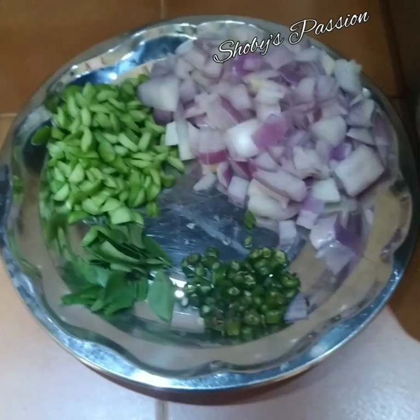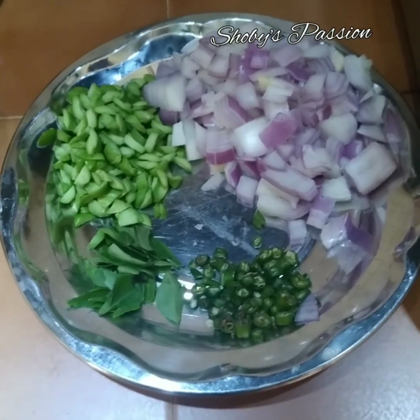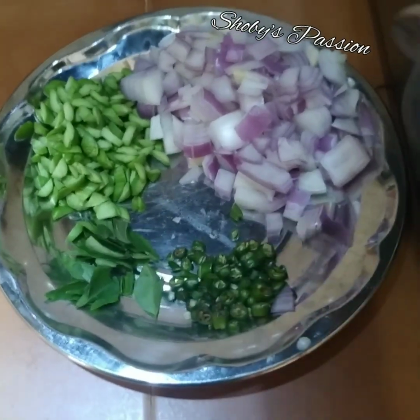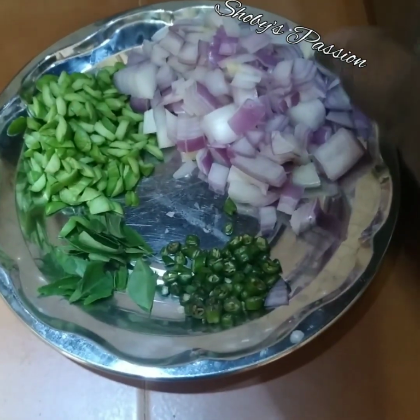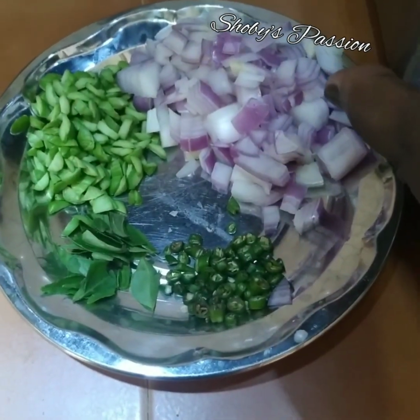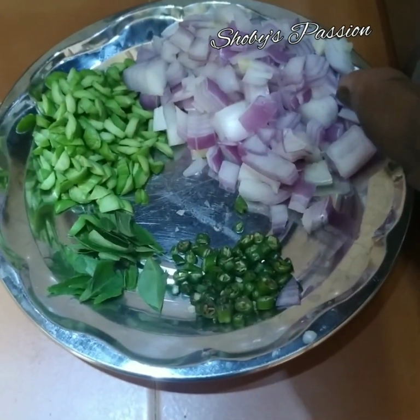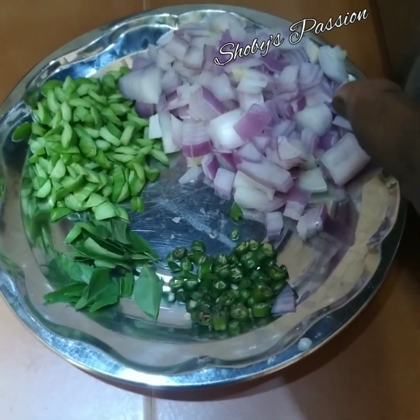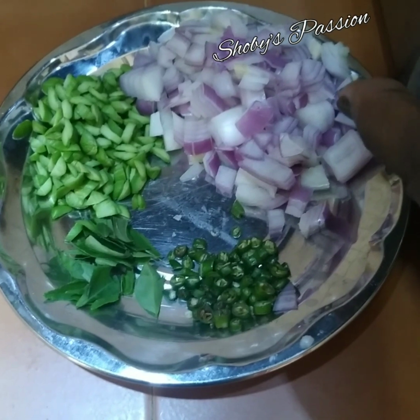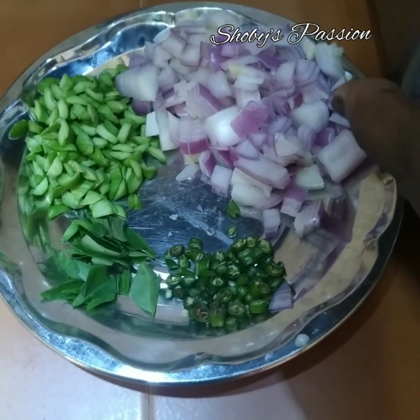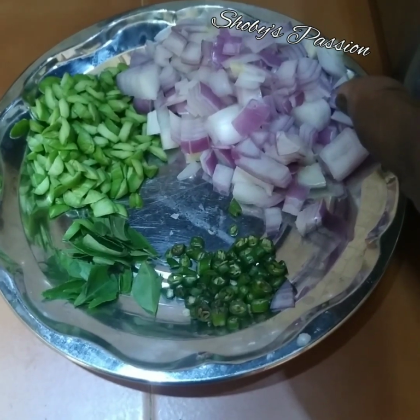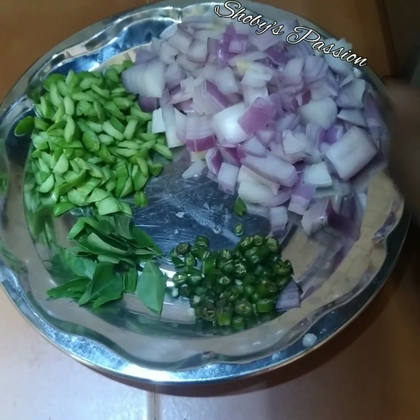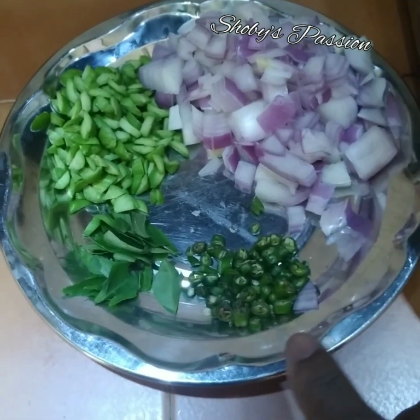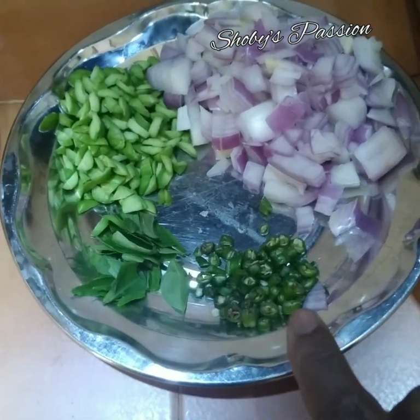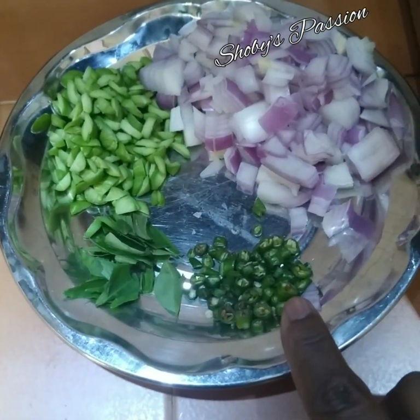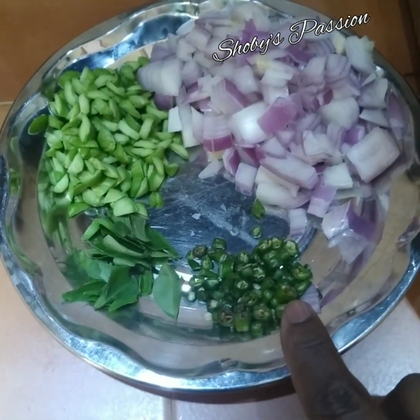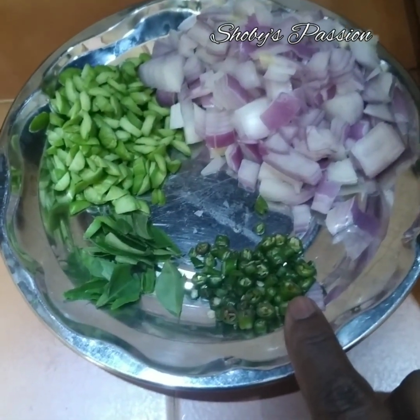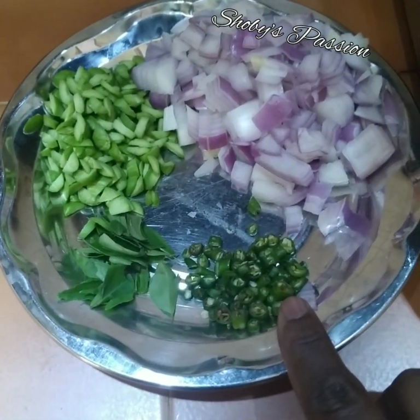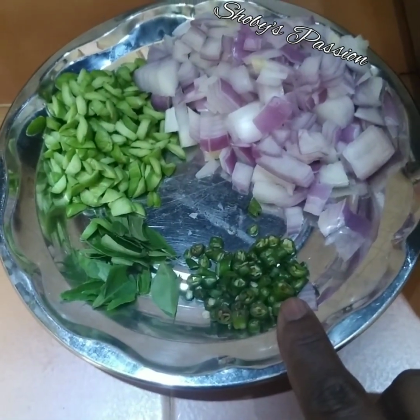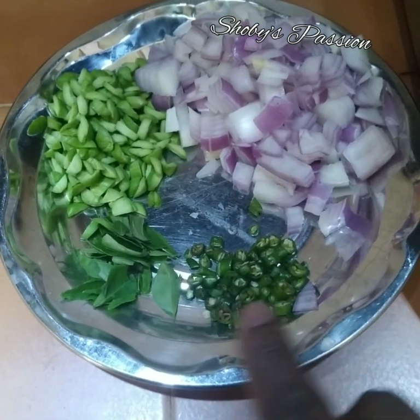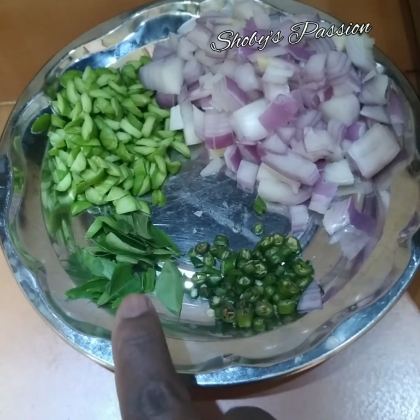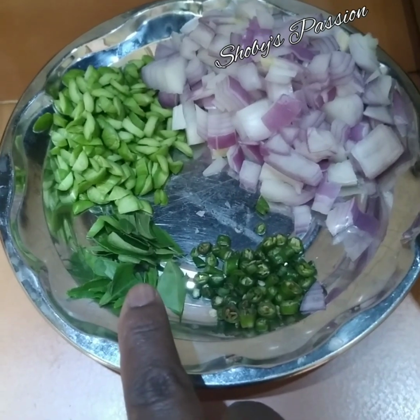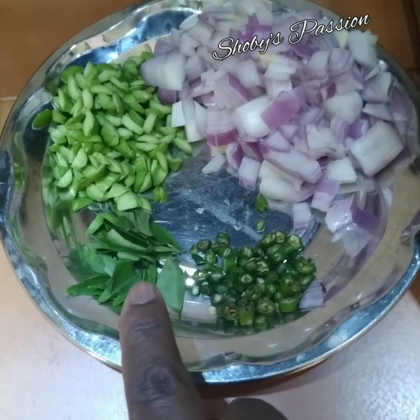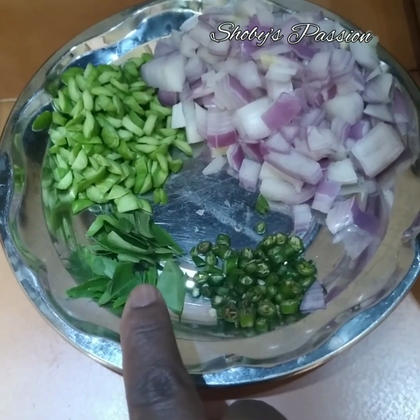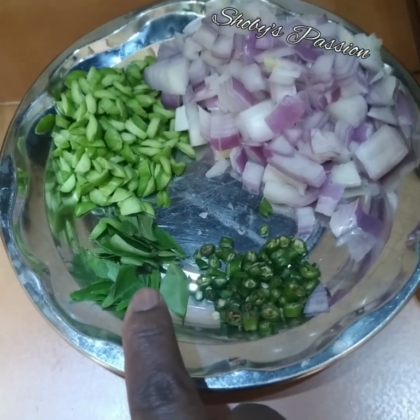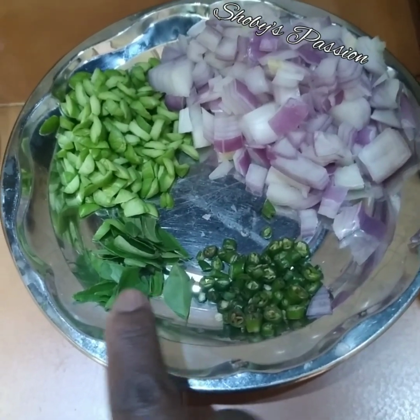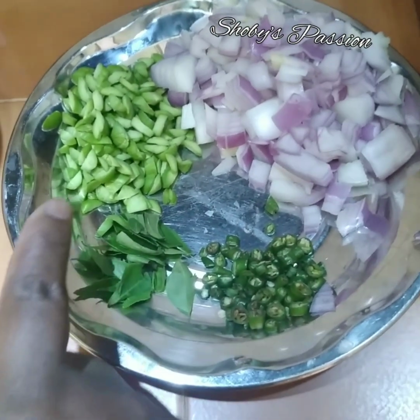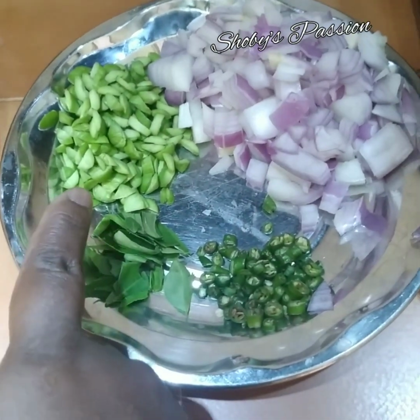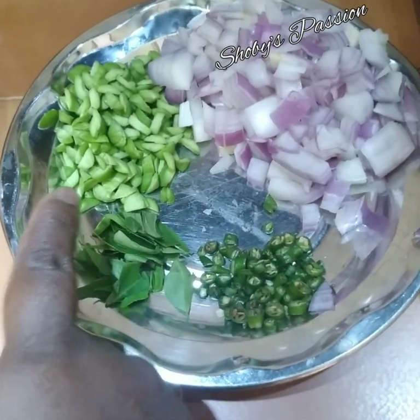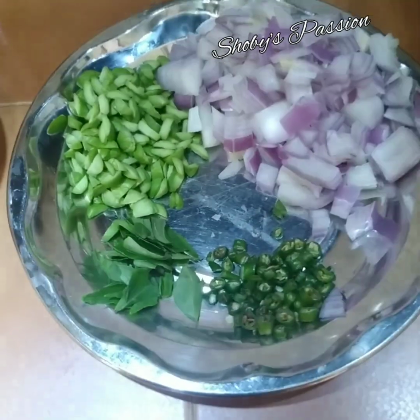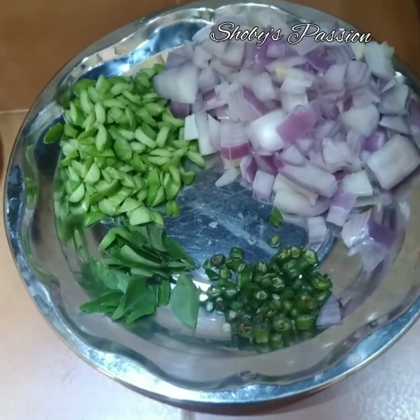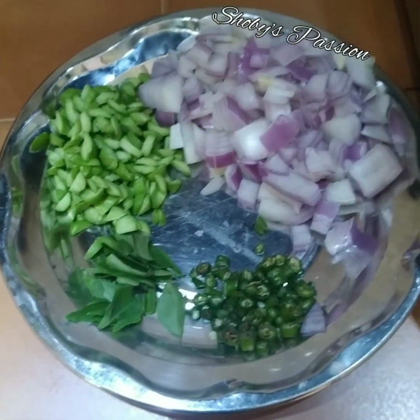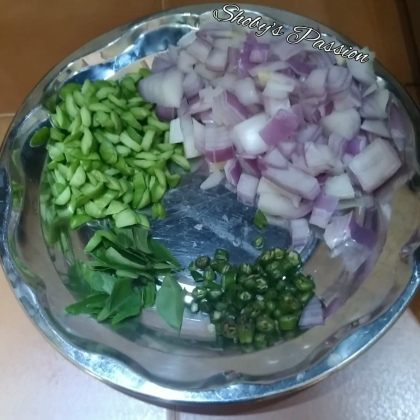1 labu bawang merah besar, saya dah potong dadu. 5 biji cili peri hijau, saya dah hiris nipis. 1 tangkai daun kari. 3 papan petai, saya dah potong kecil.